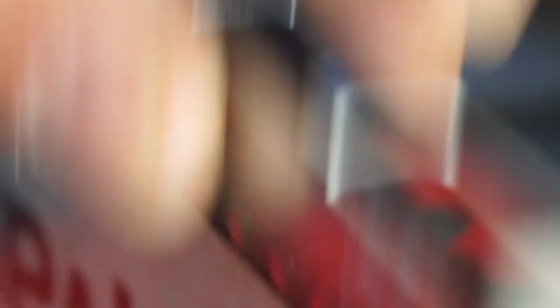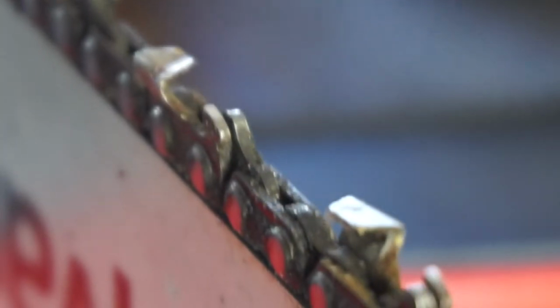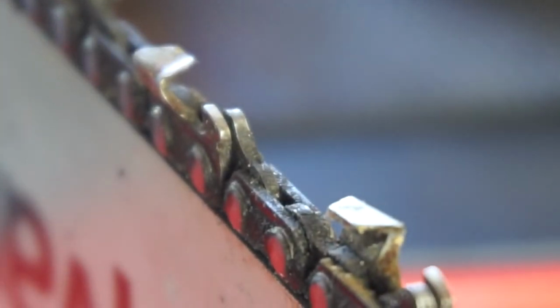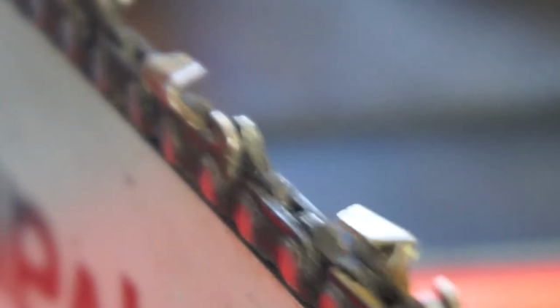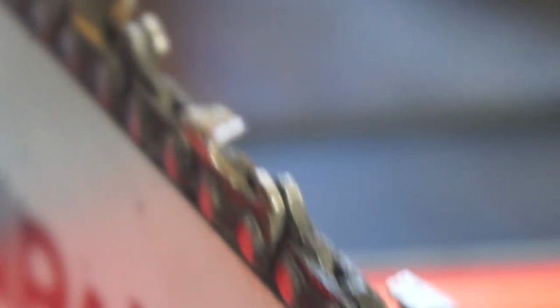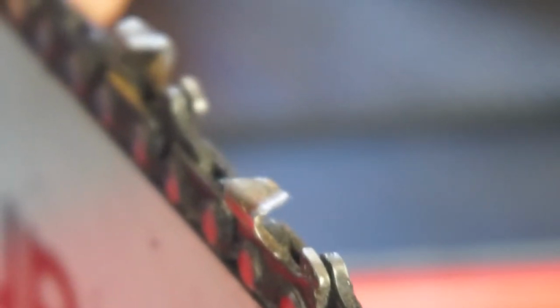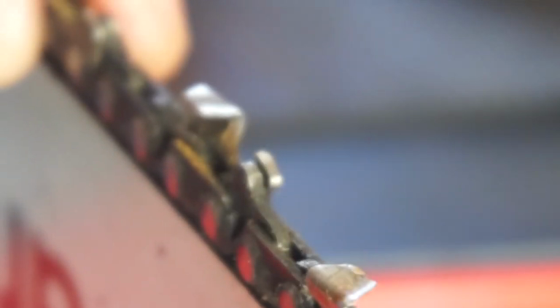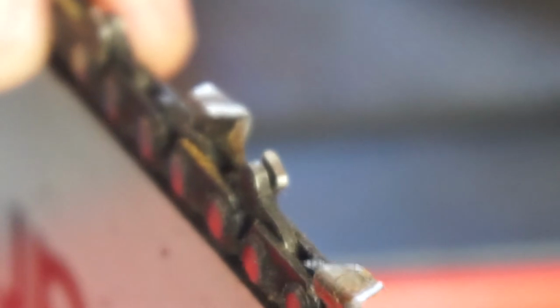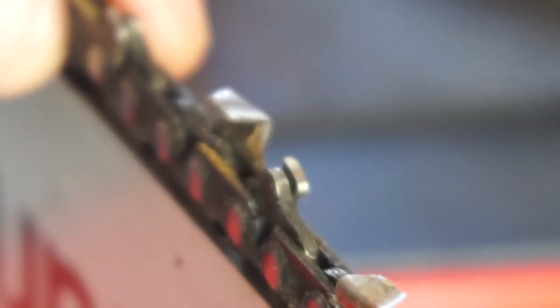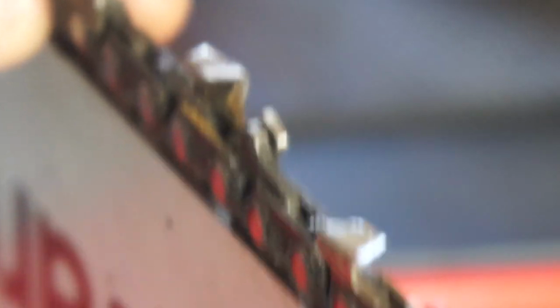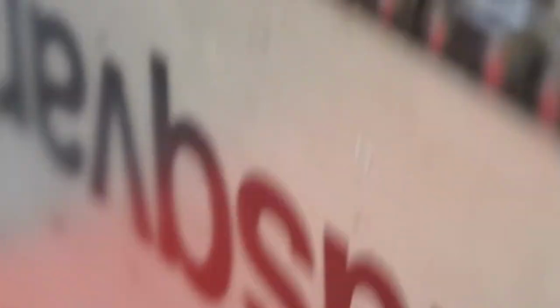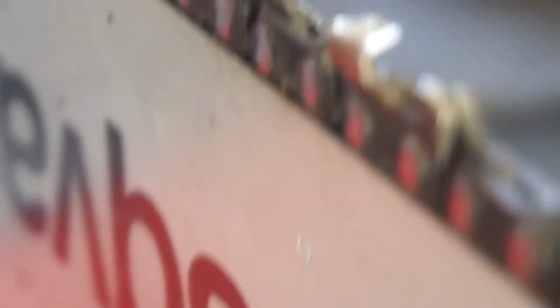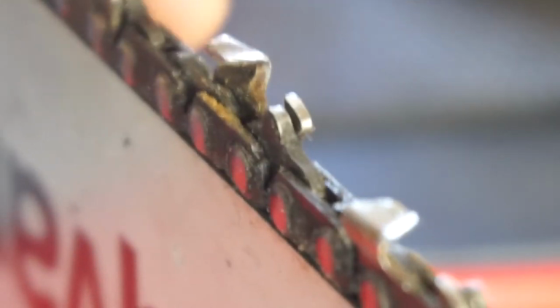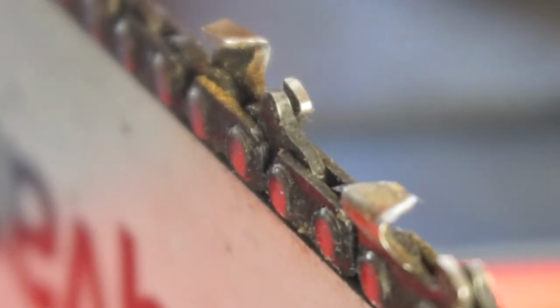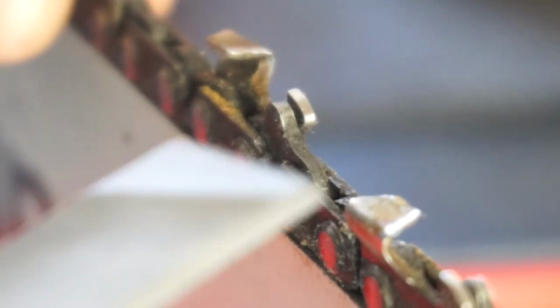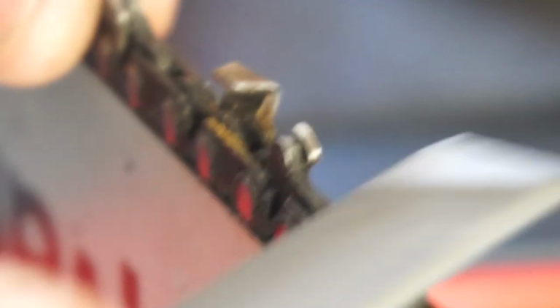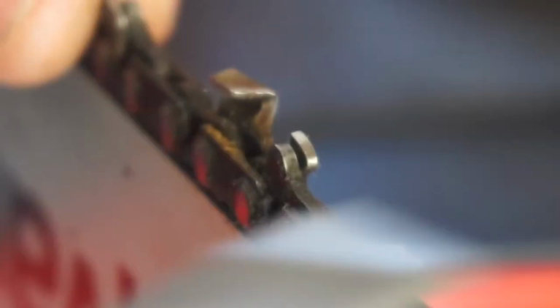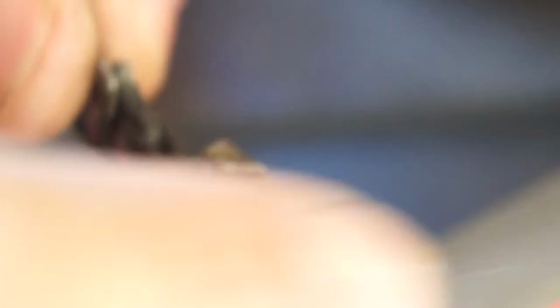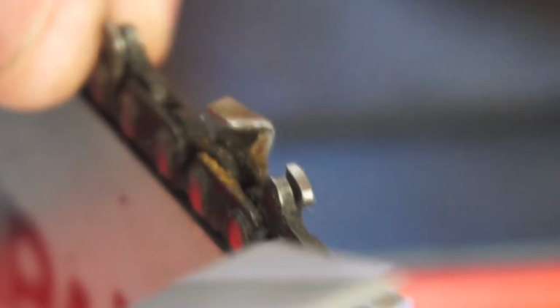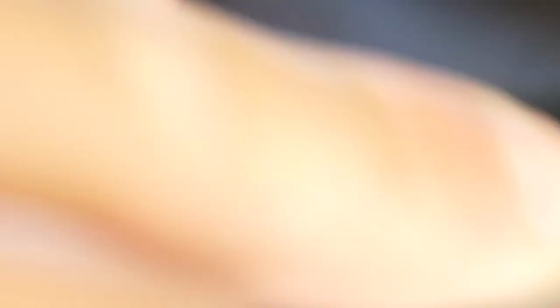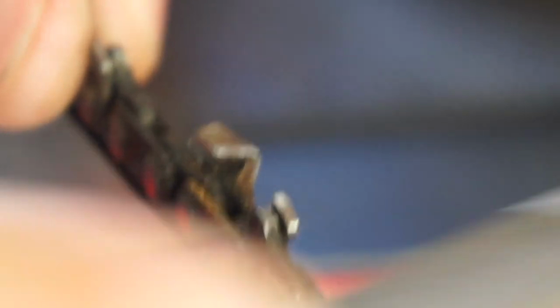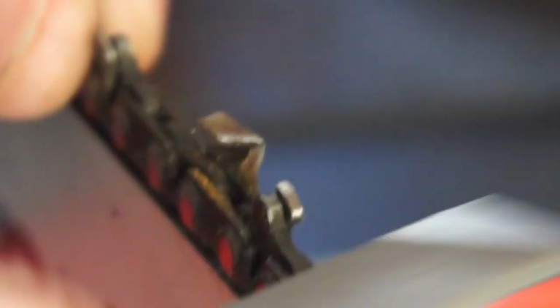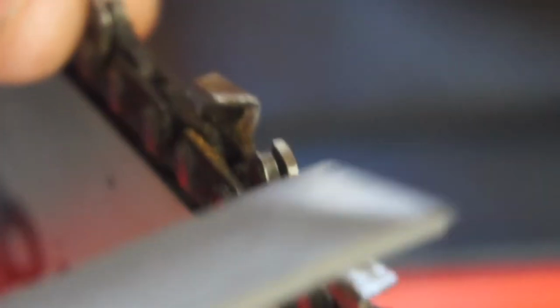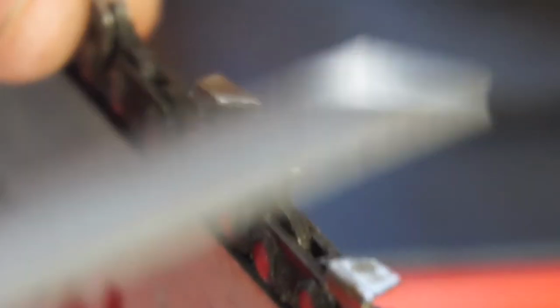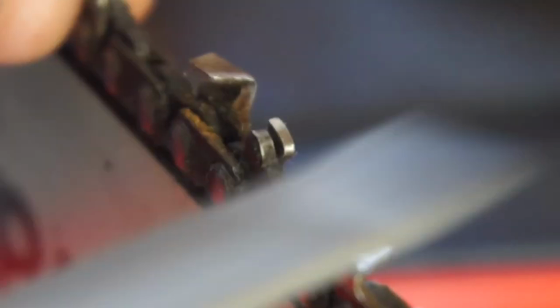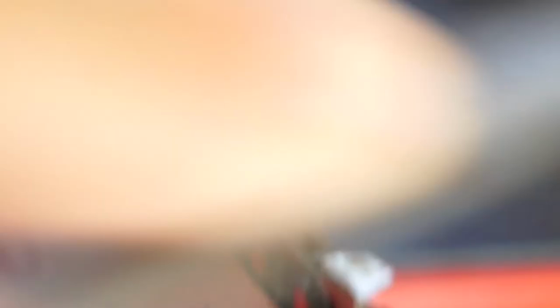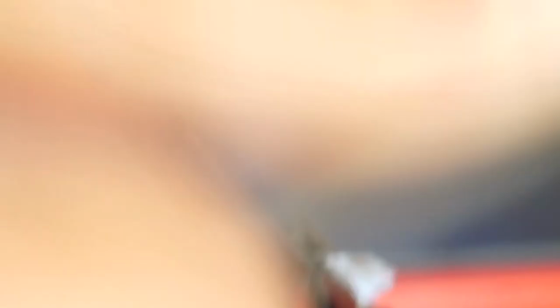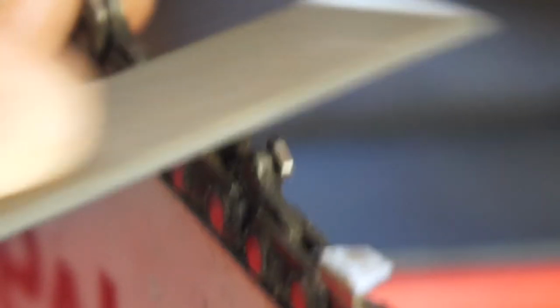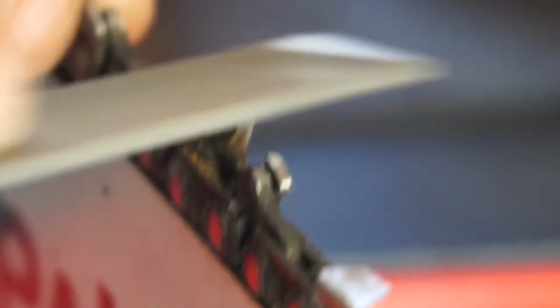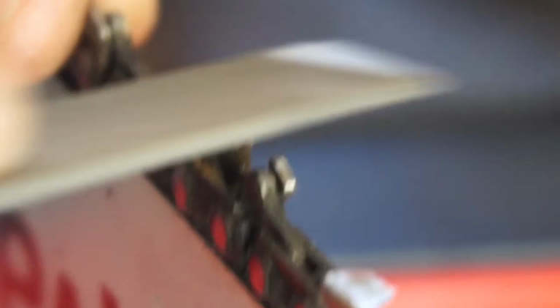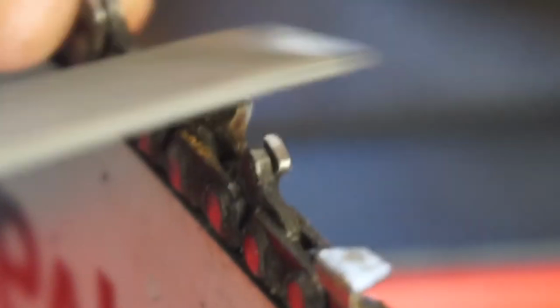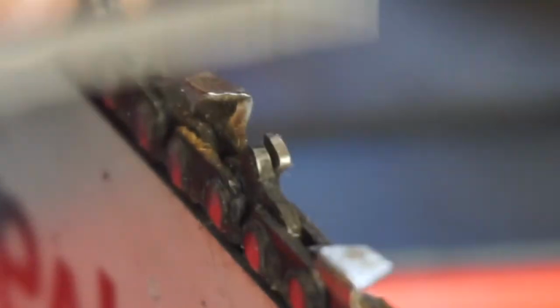This chain is still pretty good overall. I'm going to go ahead and sharpen this whole chain regardless.